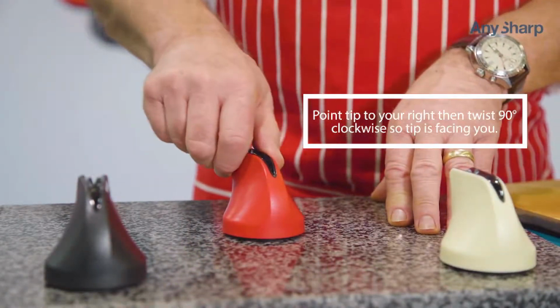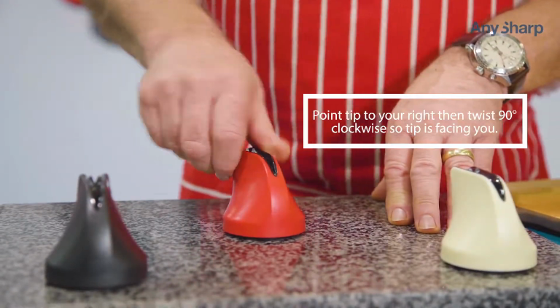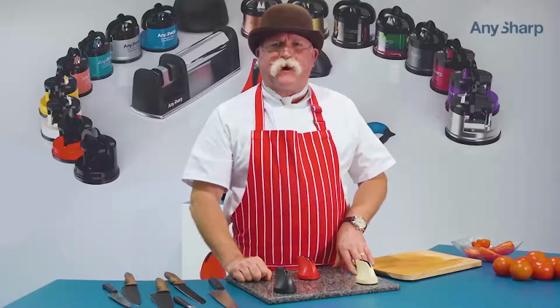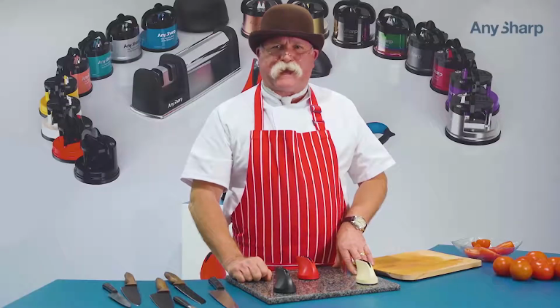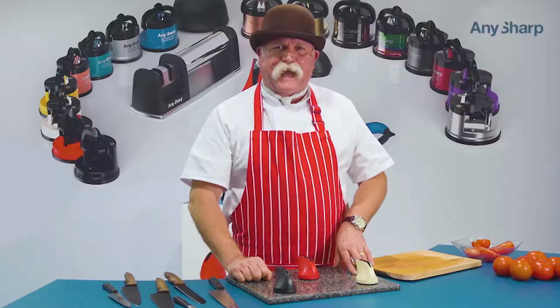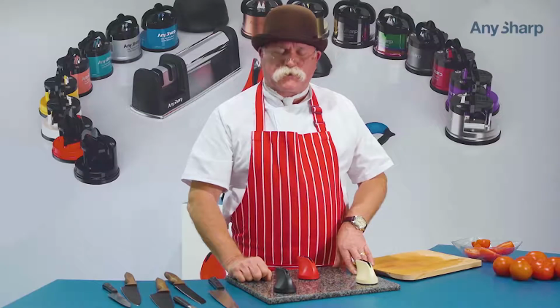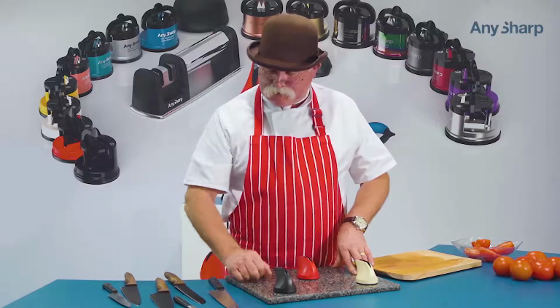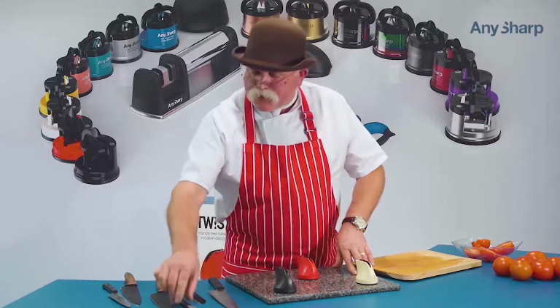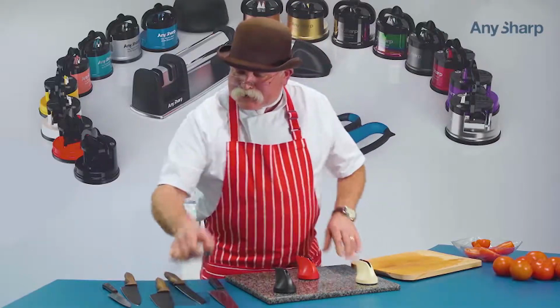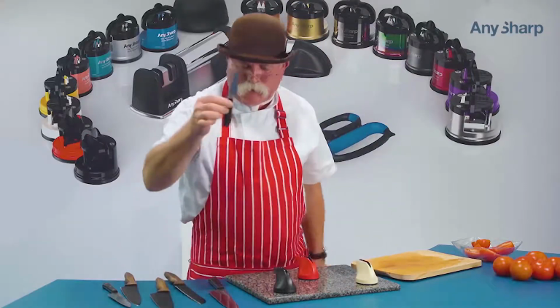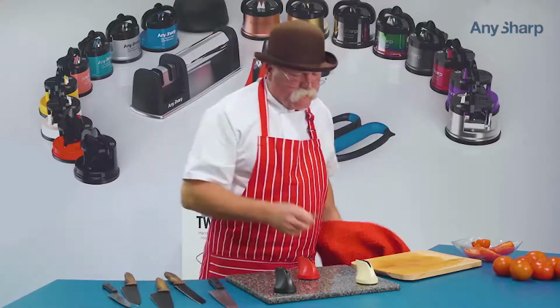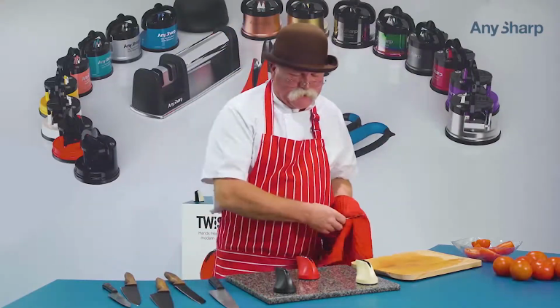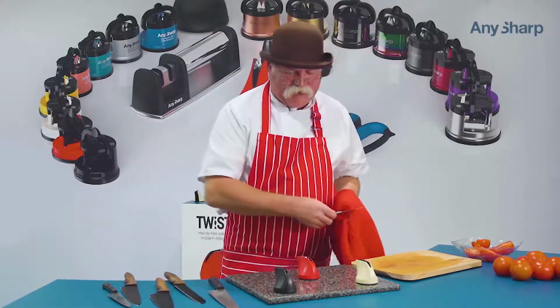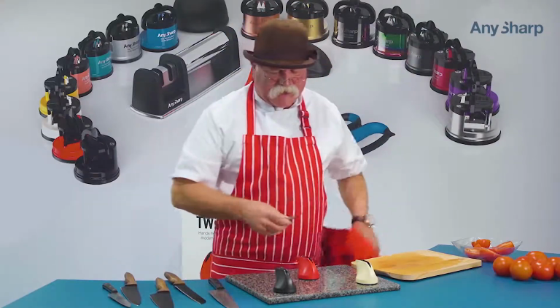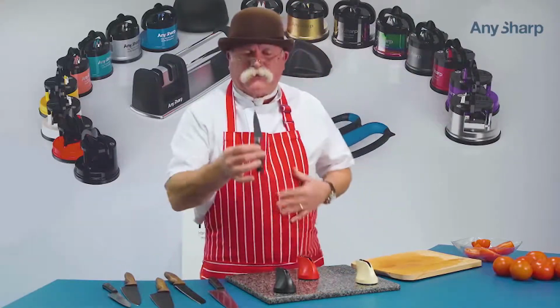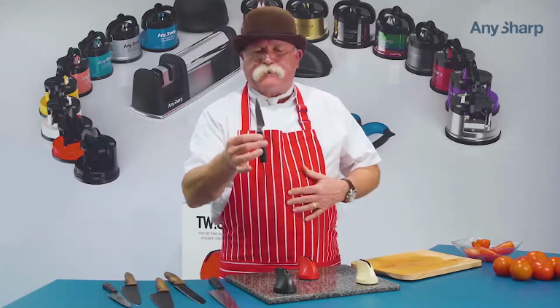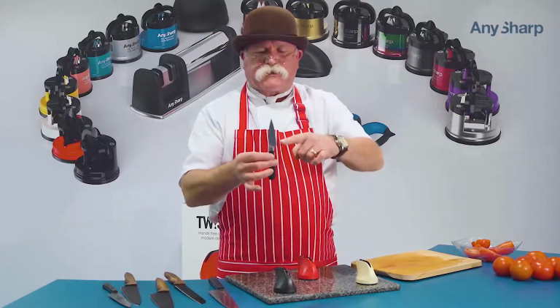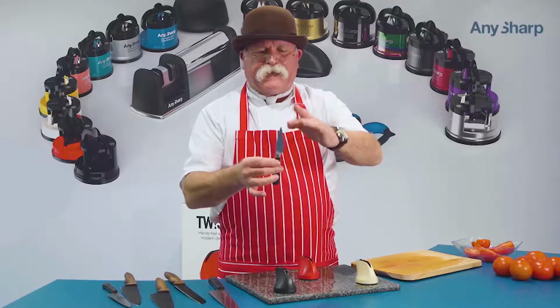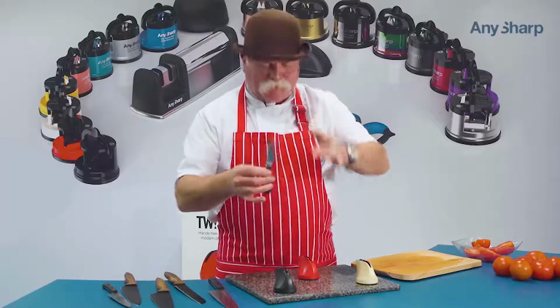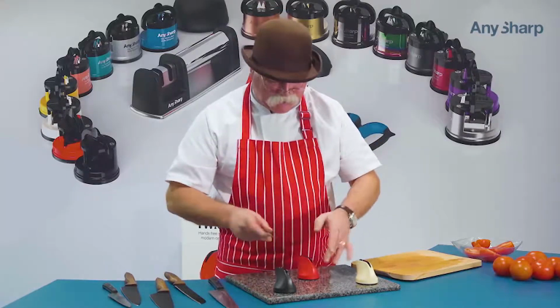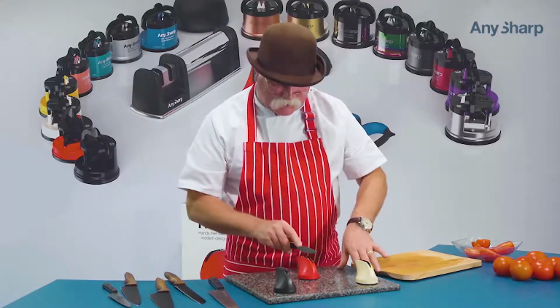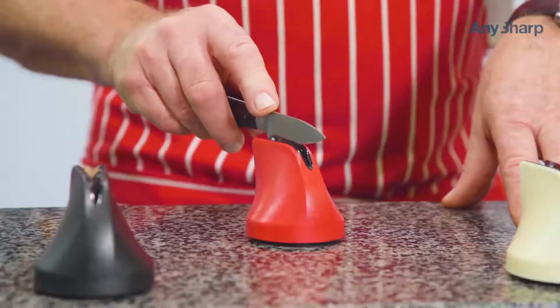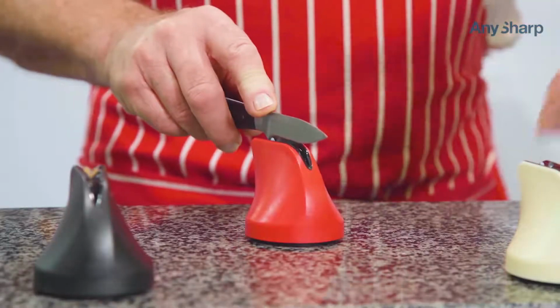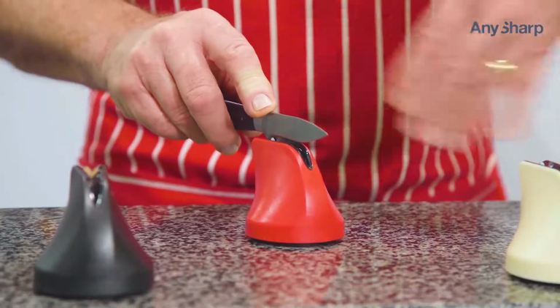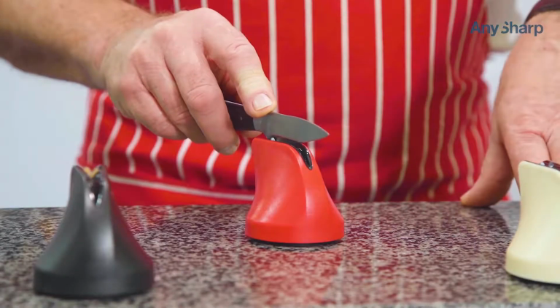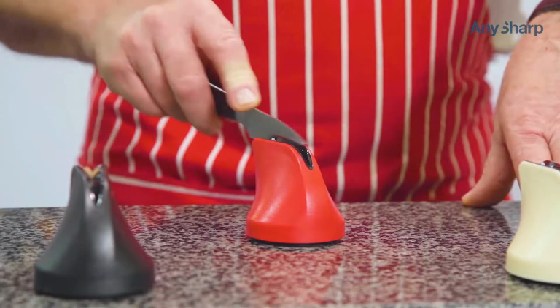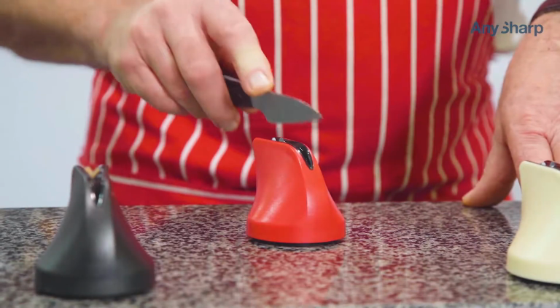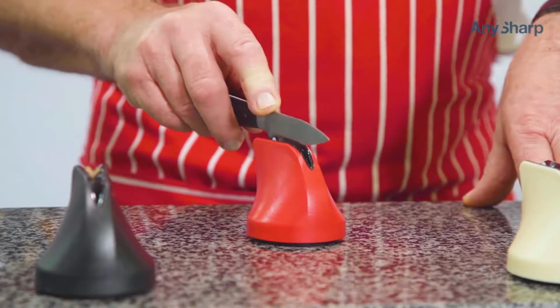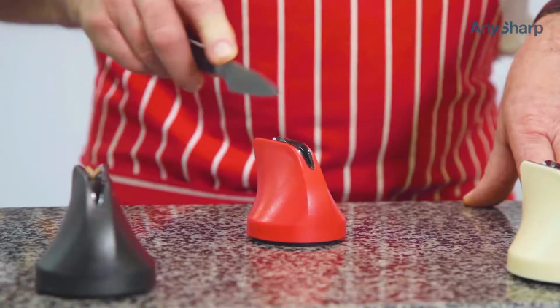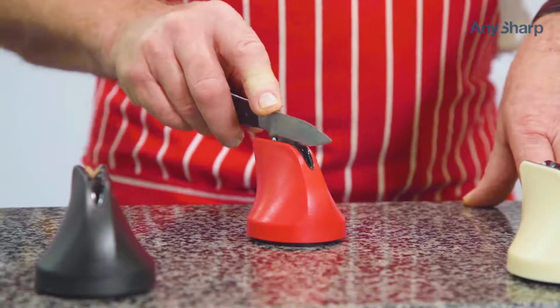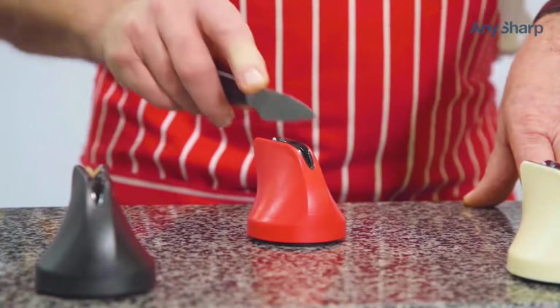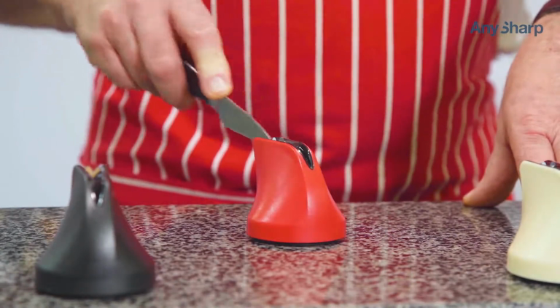Any type of knife, blade, edge or steel. Take your knife, make sure that the blade is clean and dry. Start at the heel, end up at the tip, hold it upright, slide it back, pull it through there five or six times, keep the blade upright.